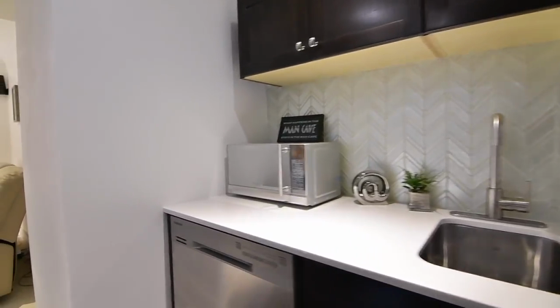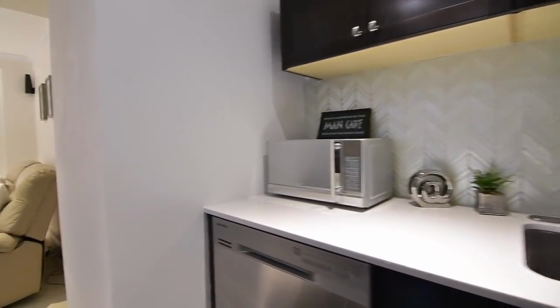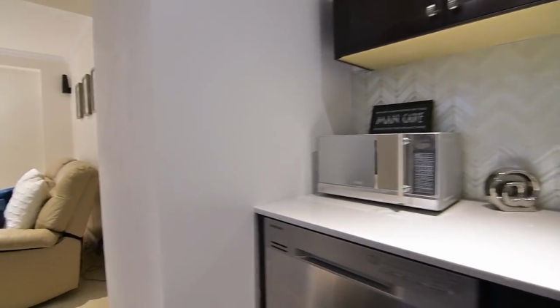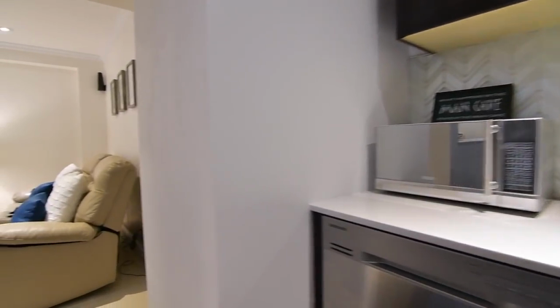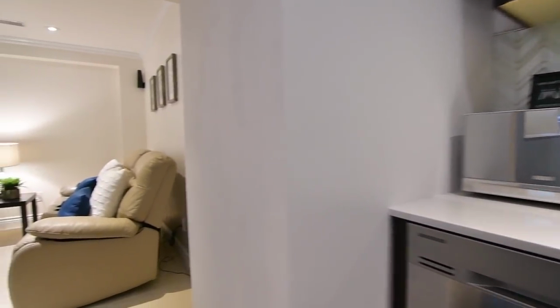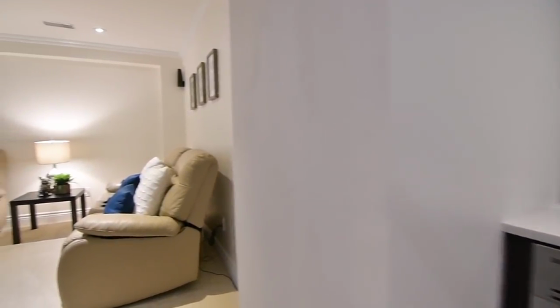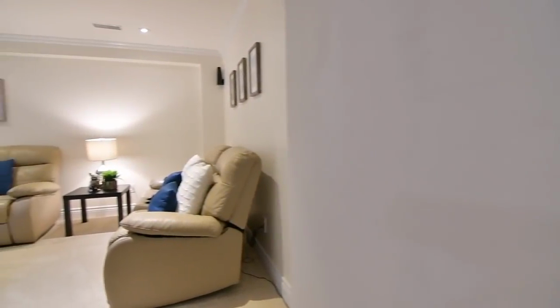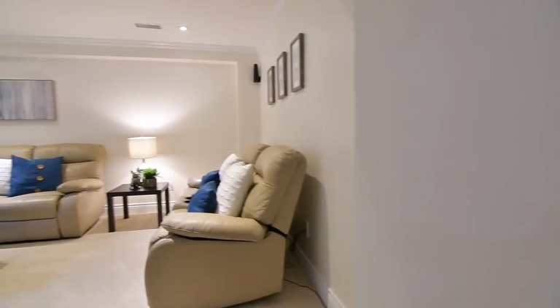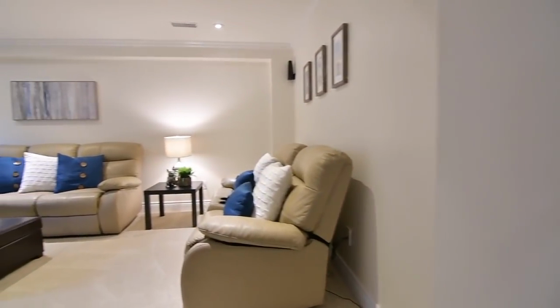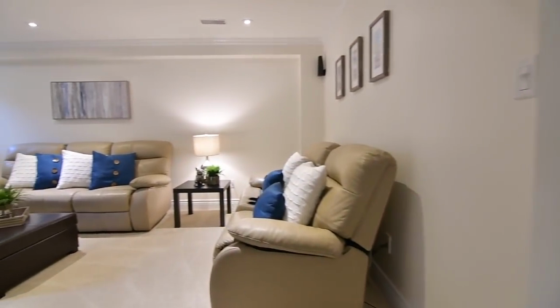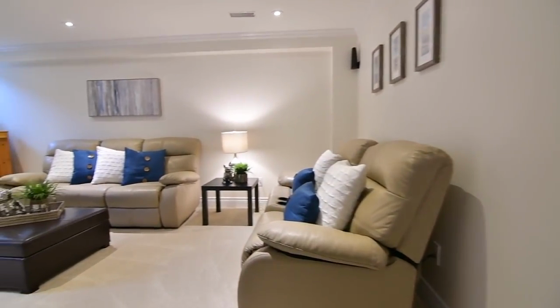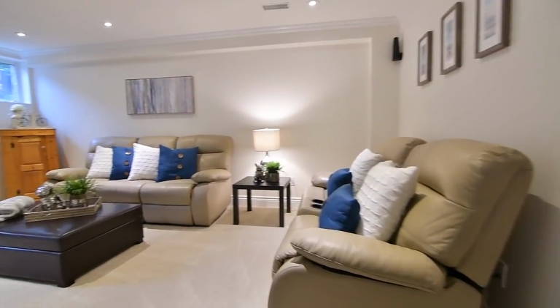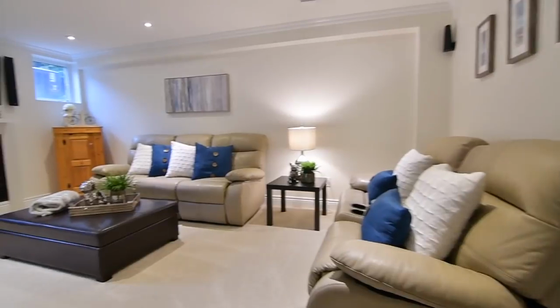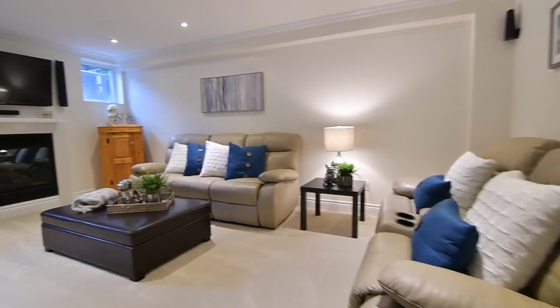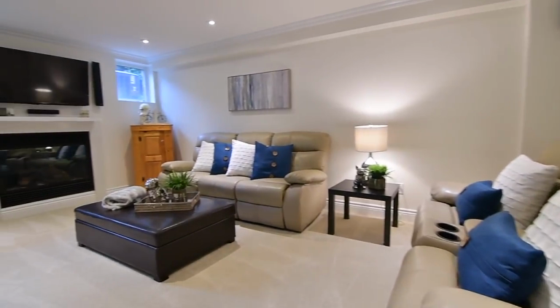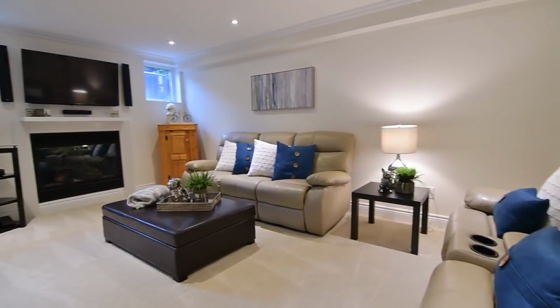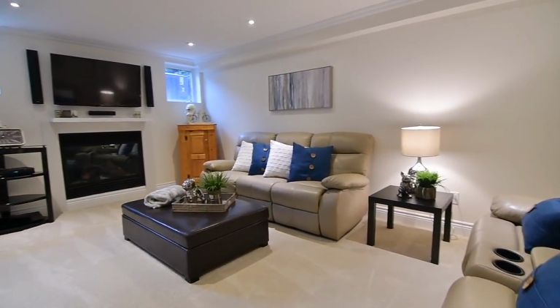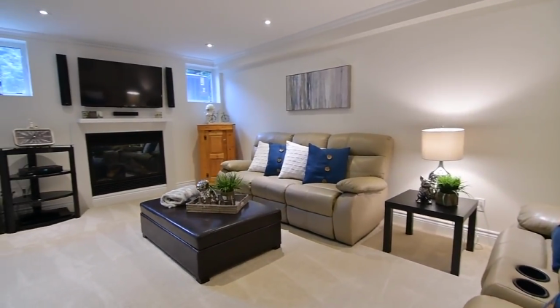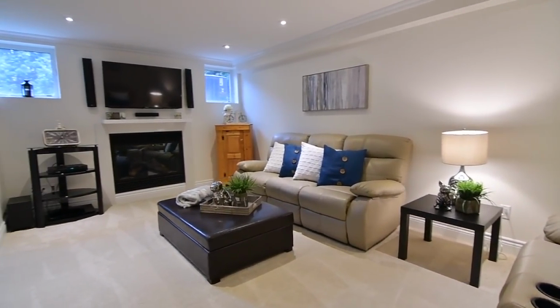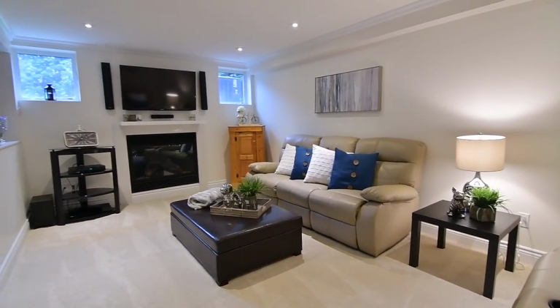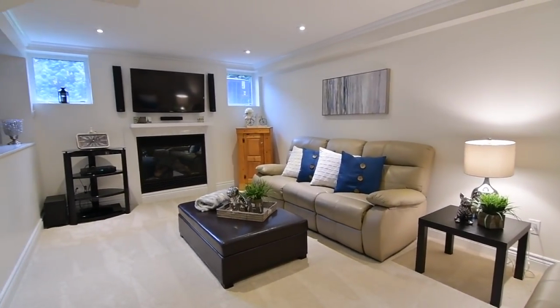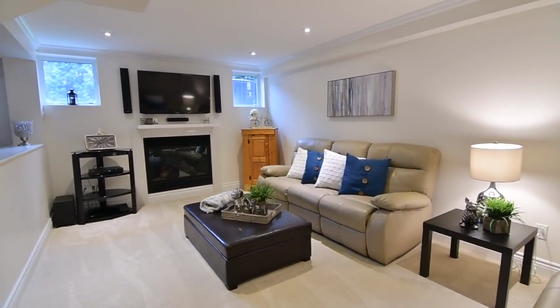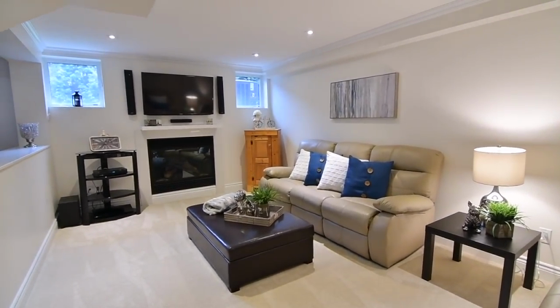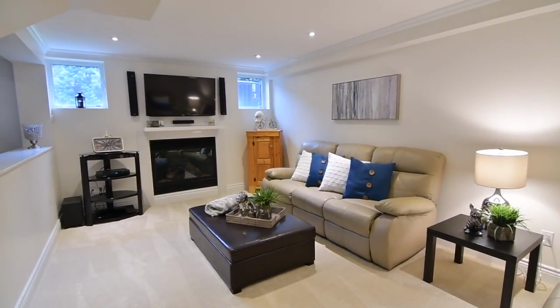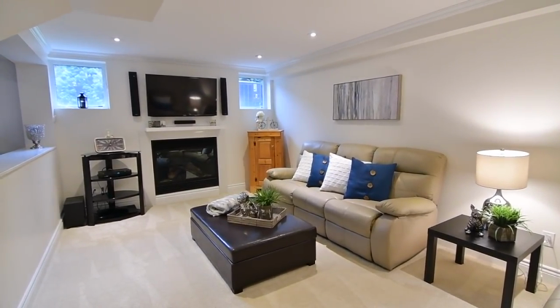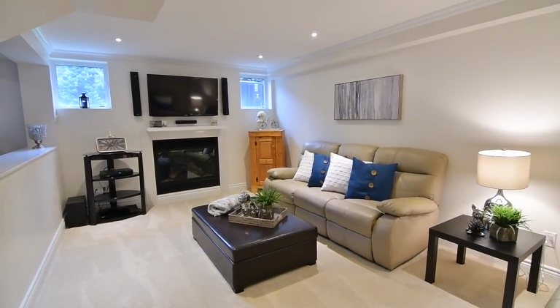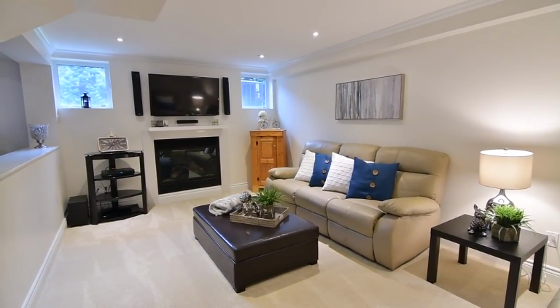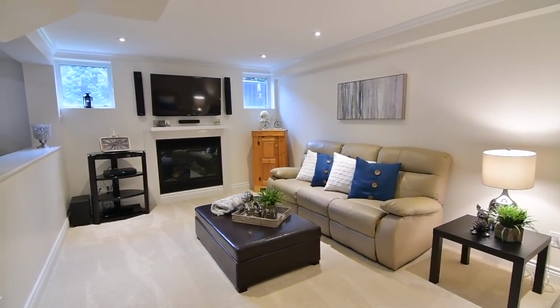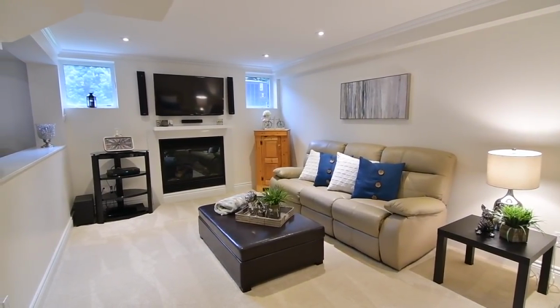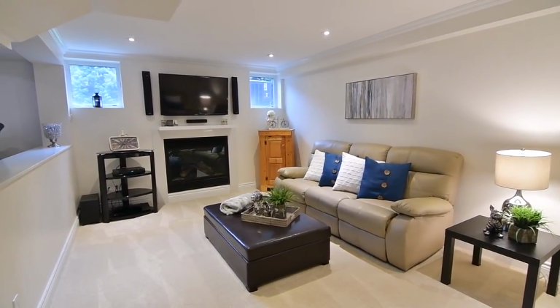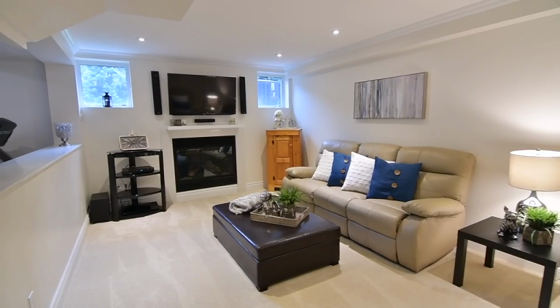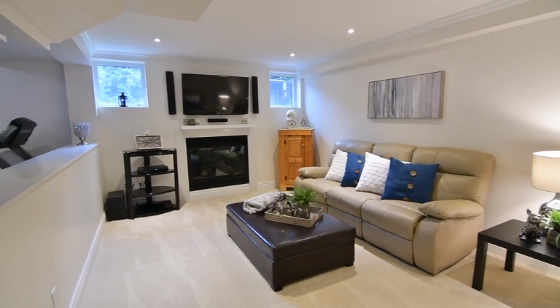The family room has been carpeted for additional coziness, and bringing additional warmth to this room is a gas fireplace with its own thermostat control.